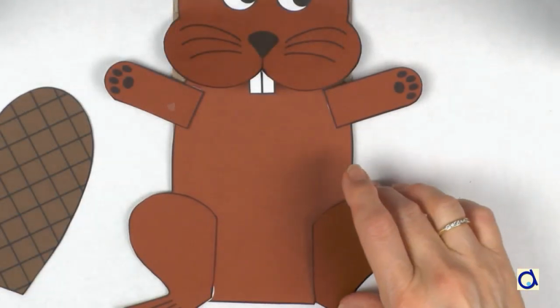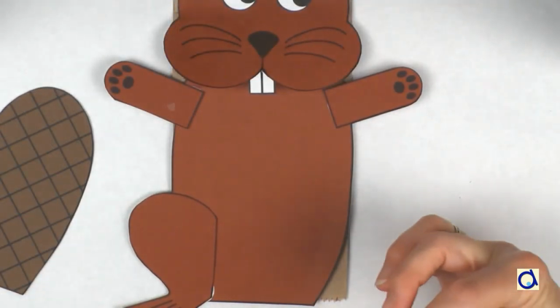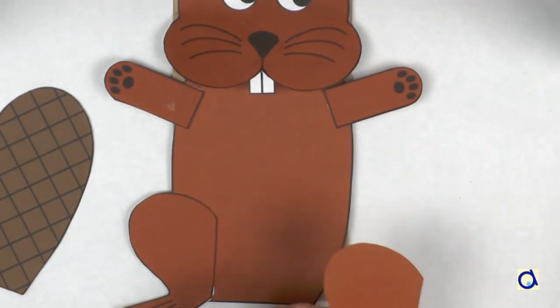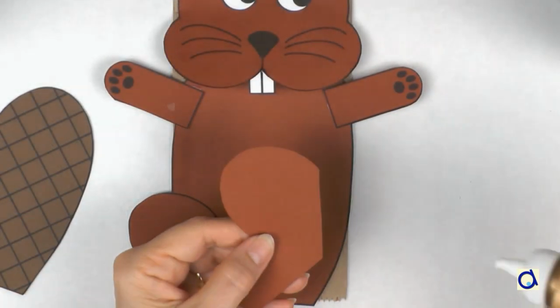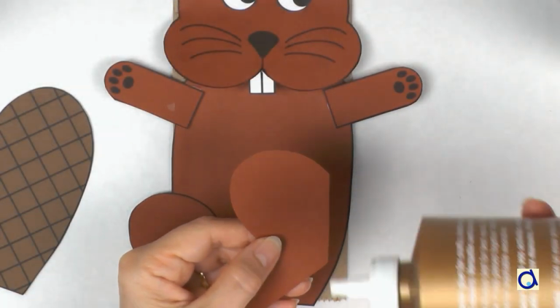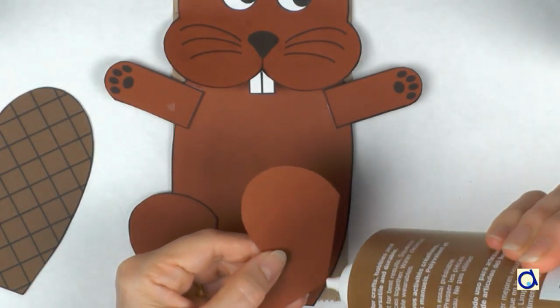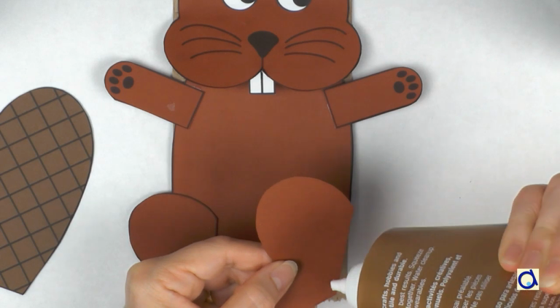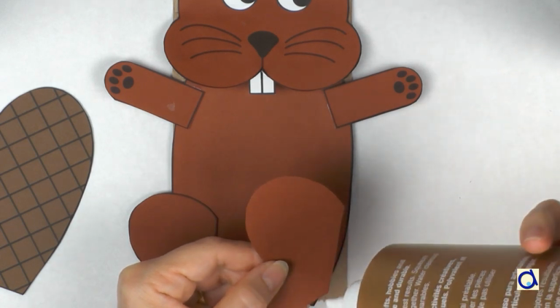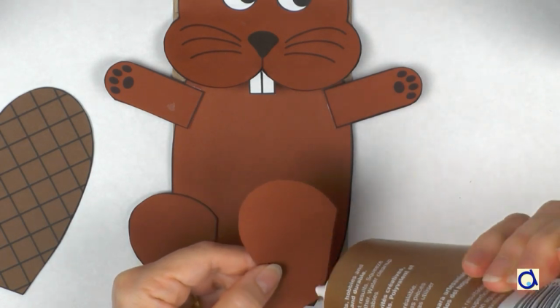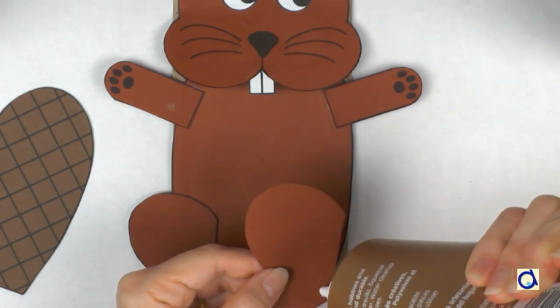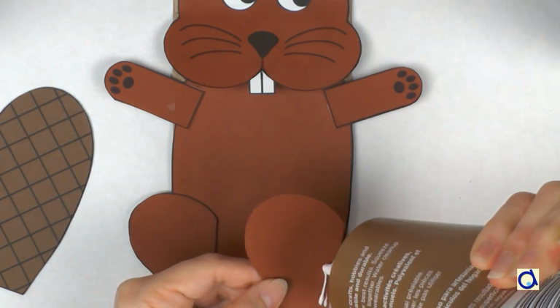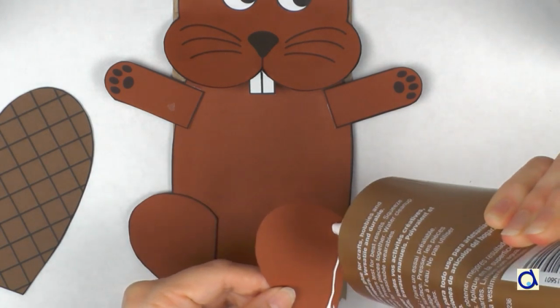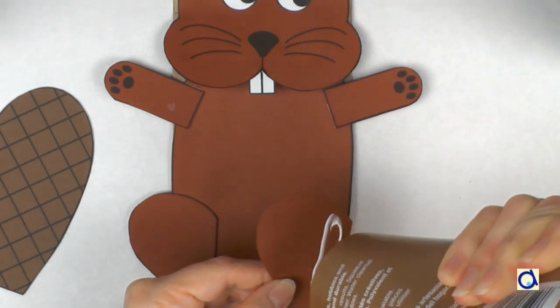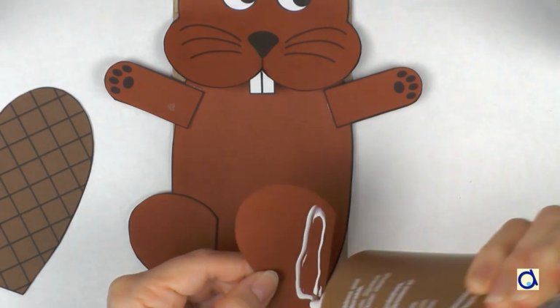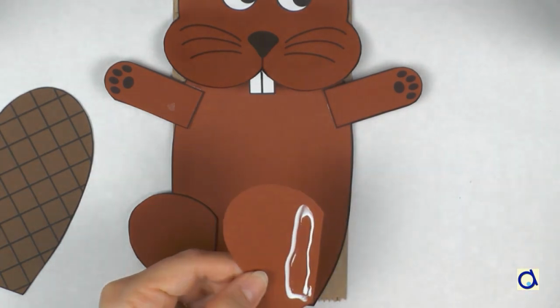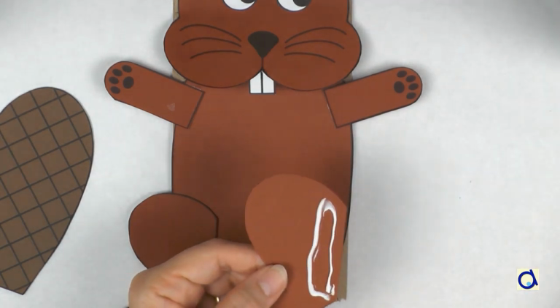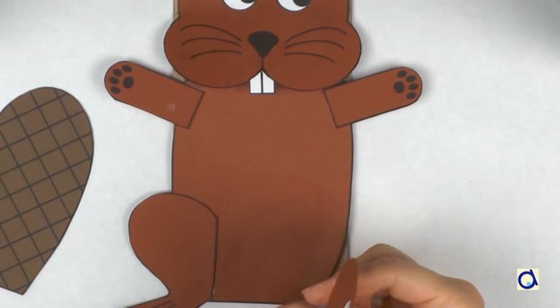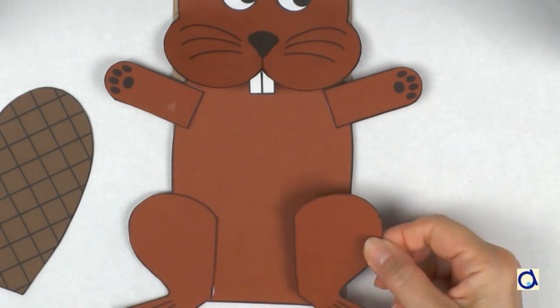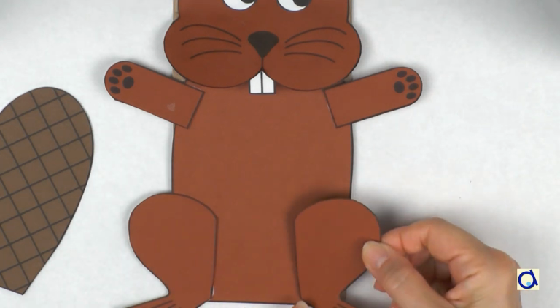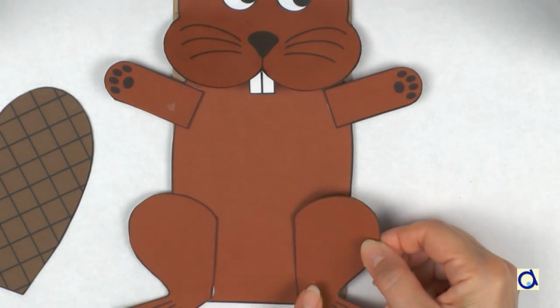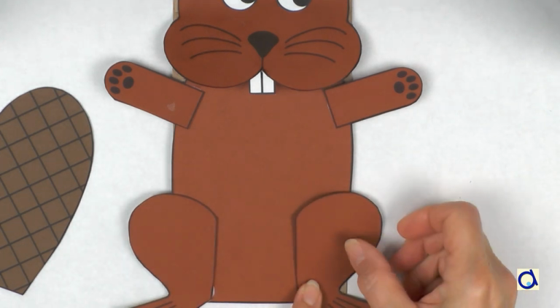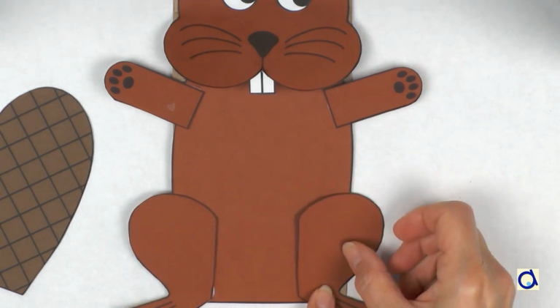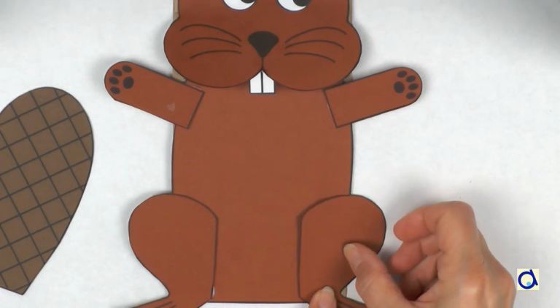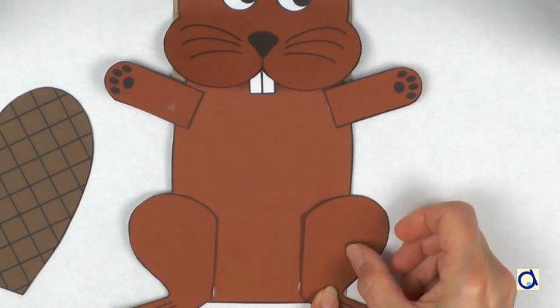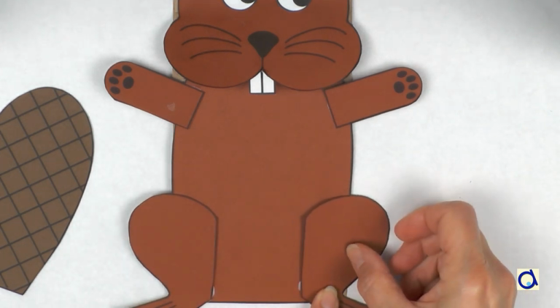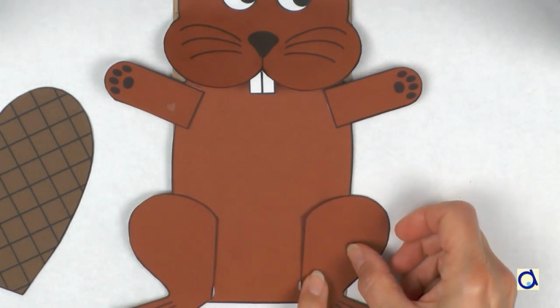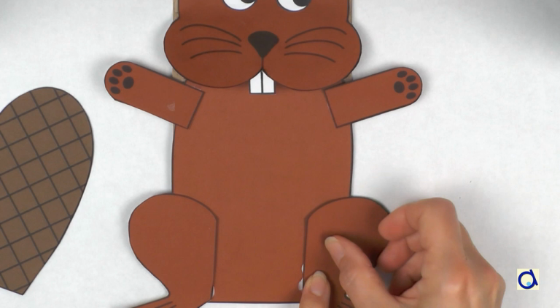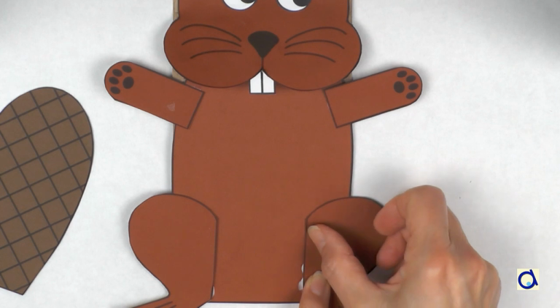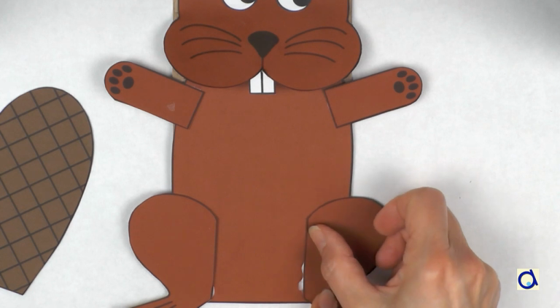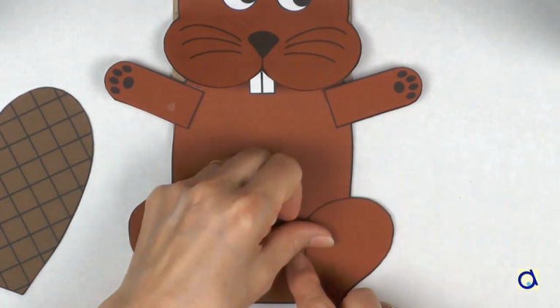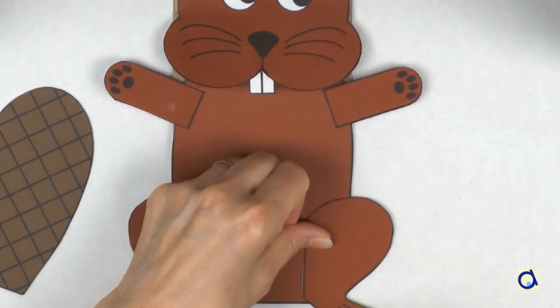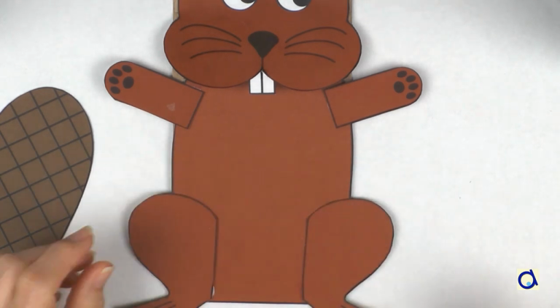Complete the front of the puppet by gluing the hind legs on the lower part of the body. Notice the special shape of the beaver's feet? Indeed, the beaver has webbed feet allowing it to move easily in water.